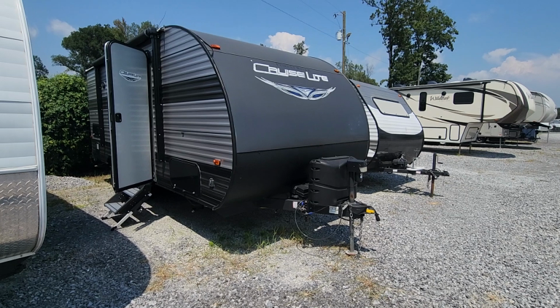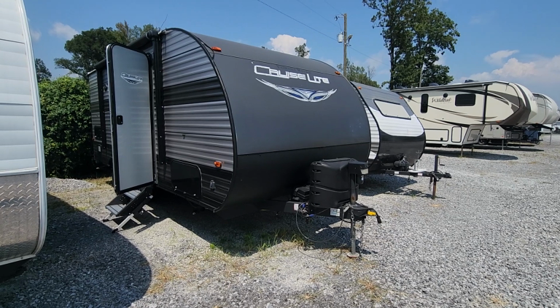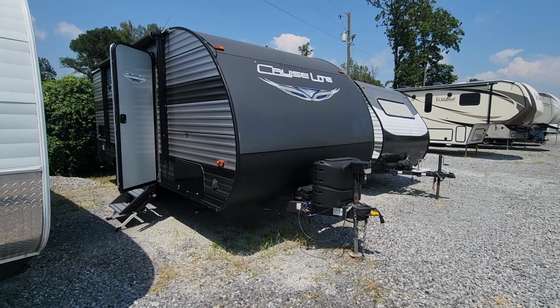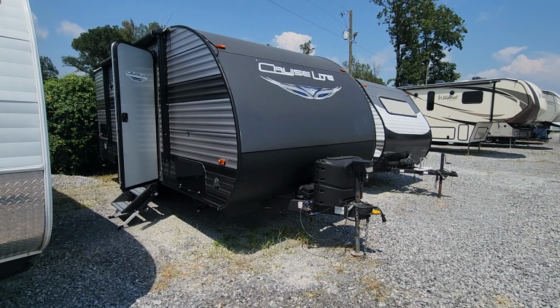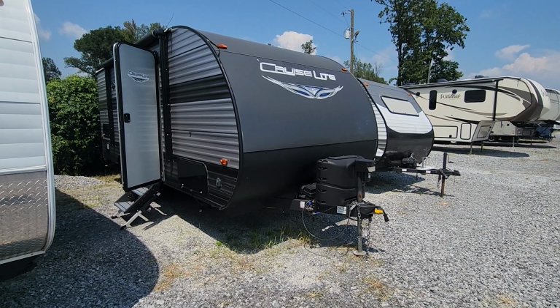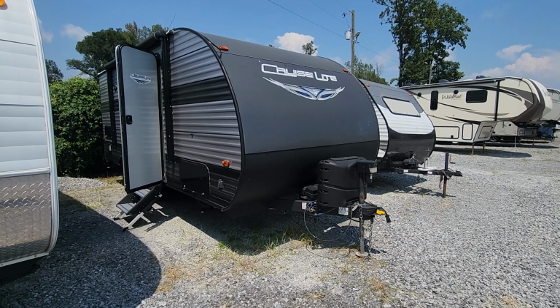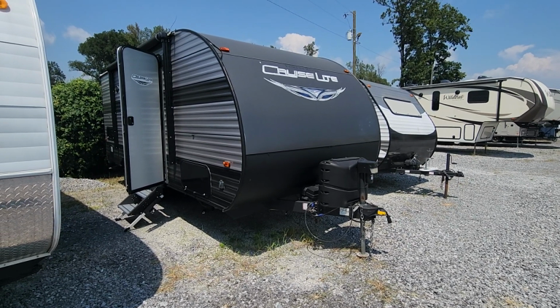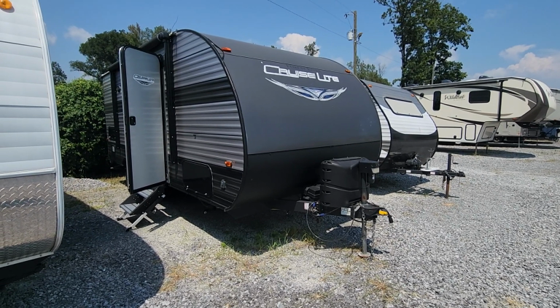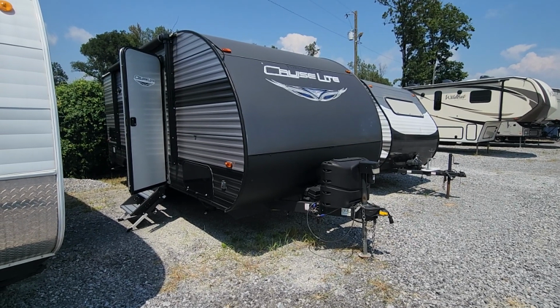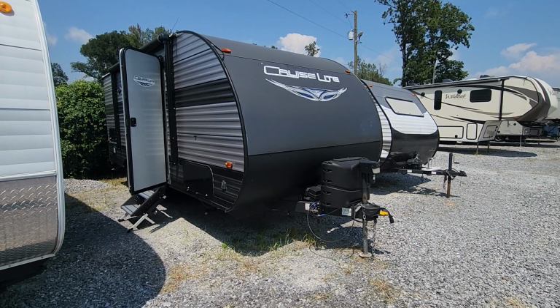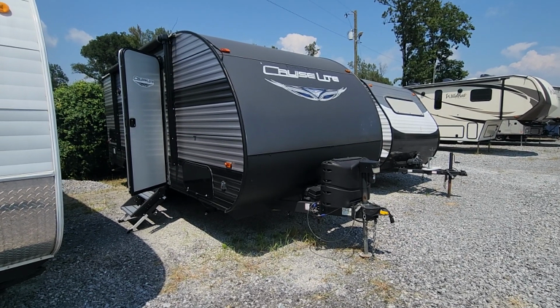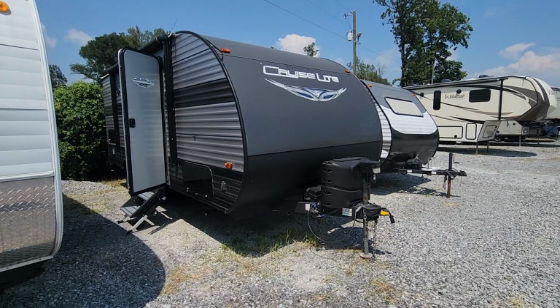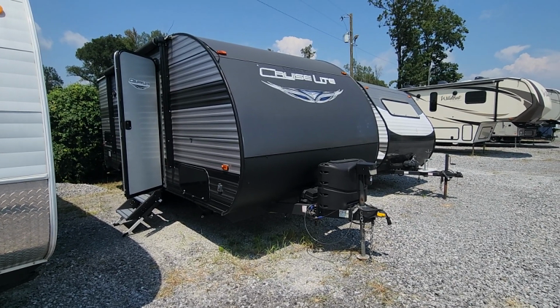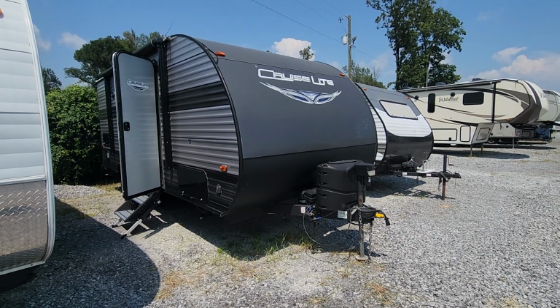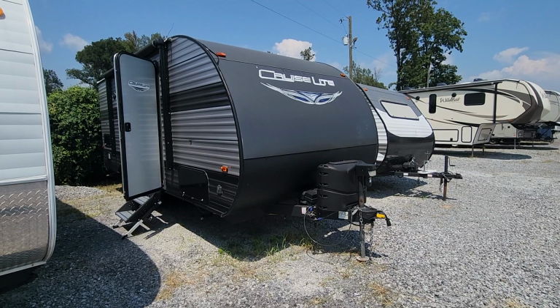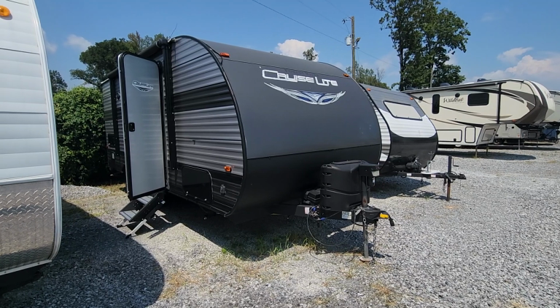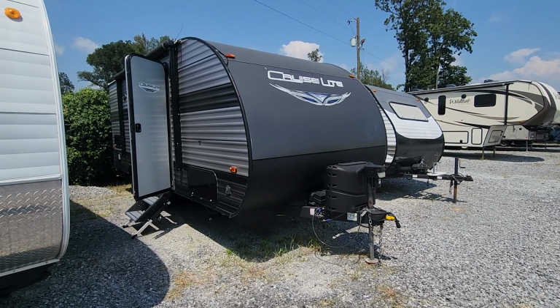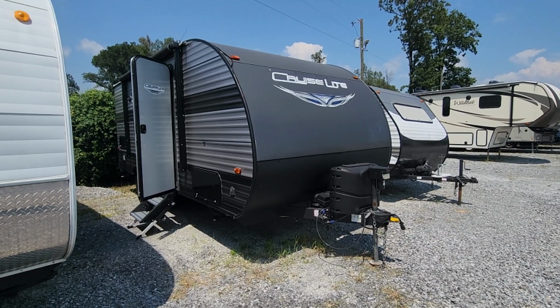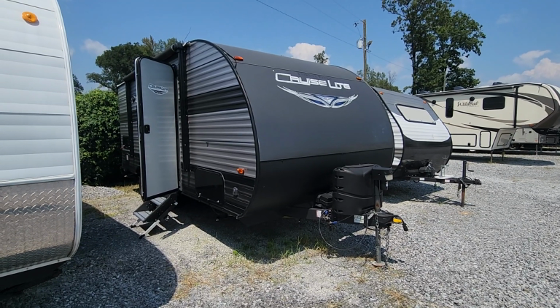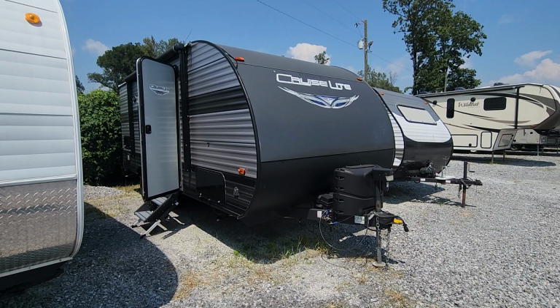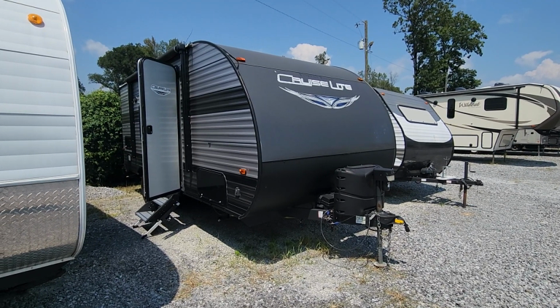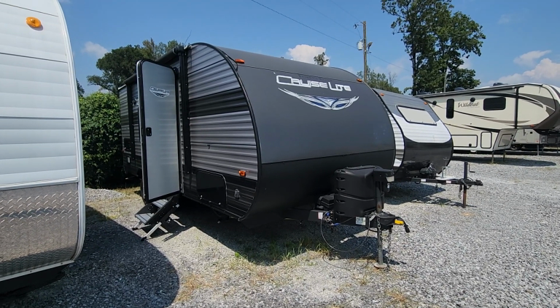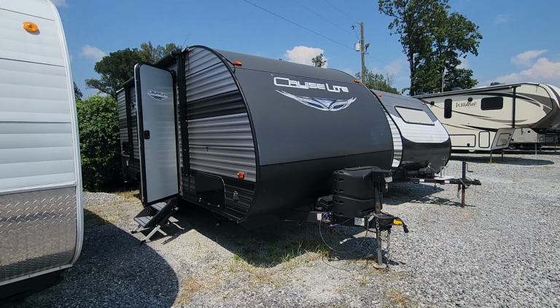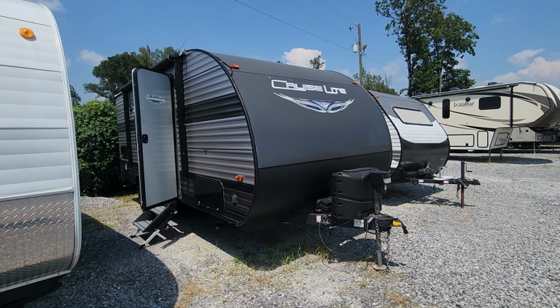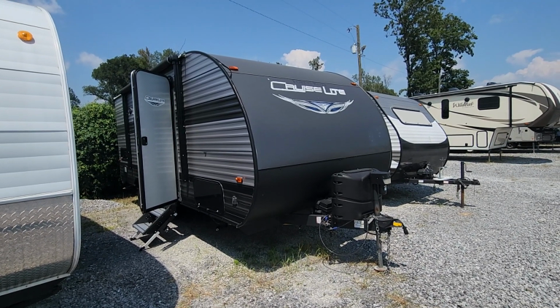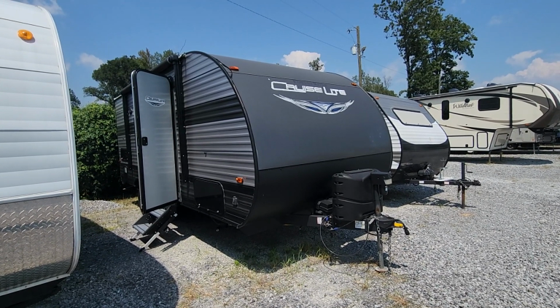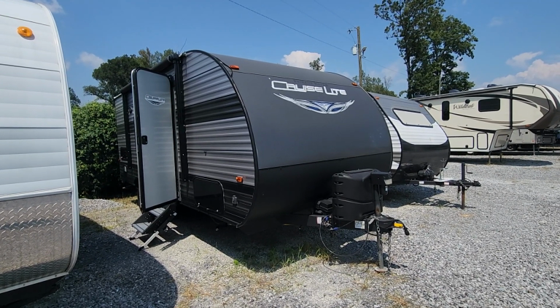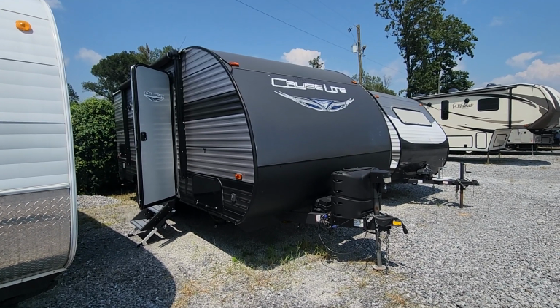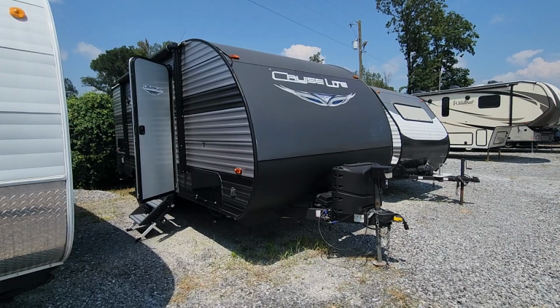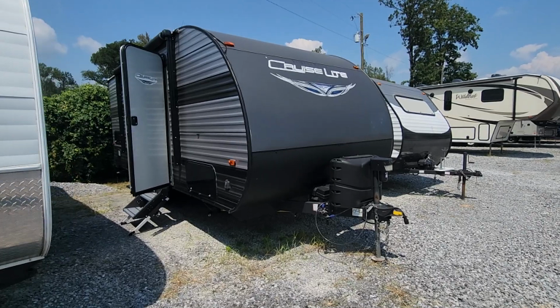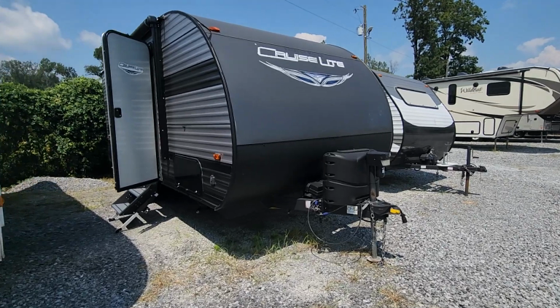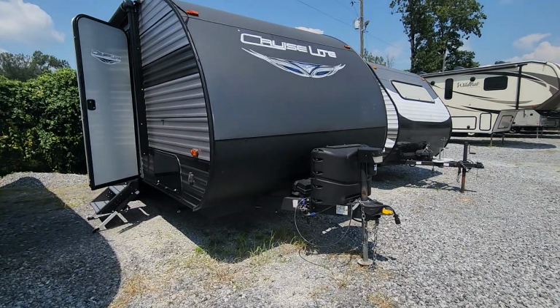Hi, this is Mary with McKeever RV and Marine. This is the Forest River Cruise Light that you had inquired about. The 171RB, so it's a rear bath. Take a look at a few options here.